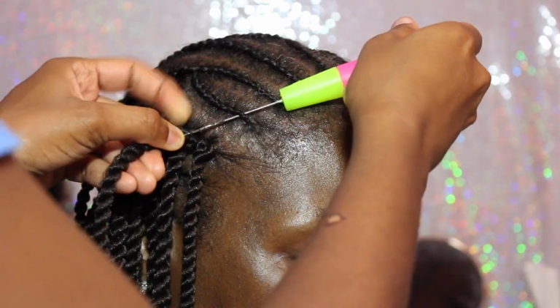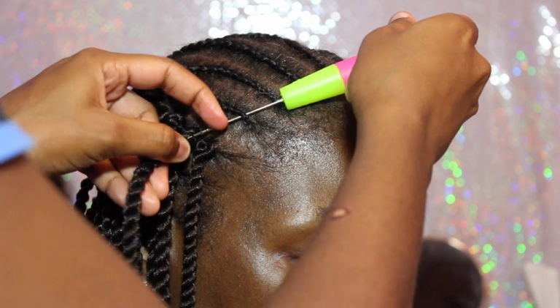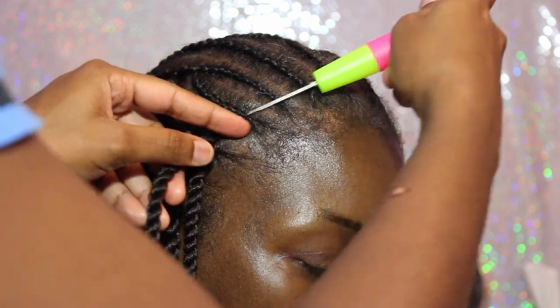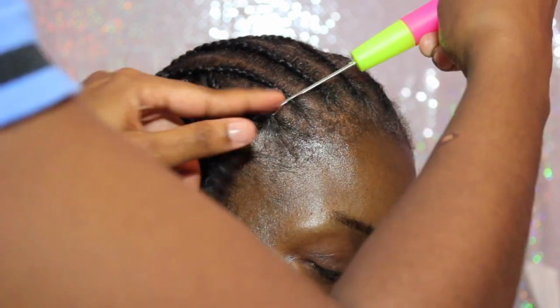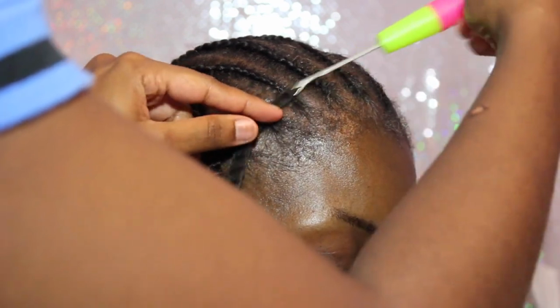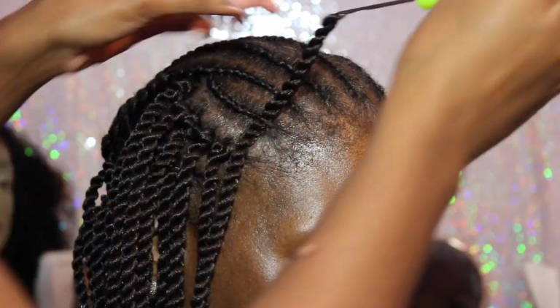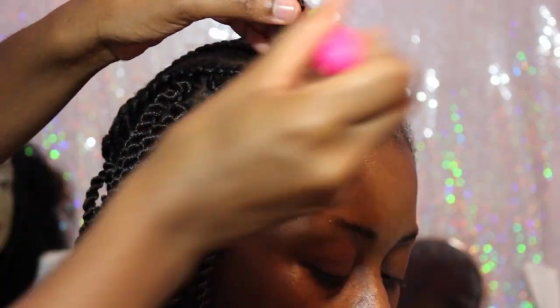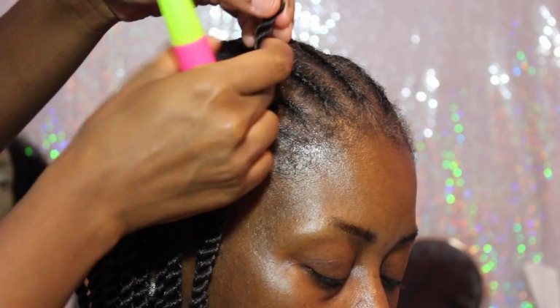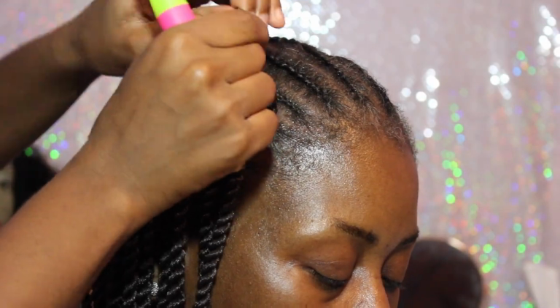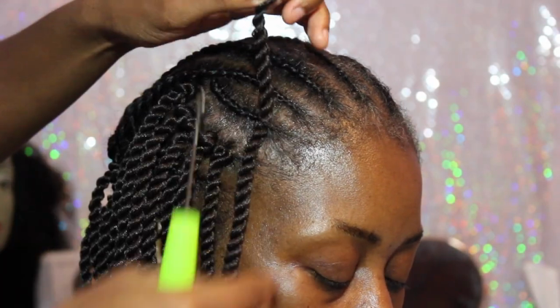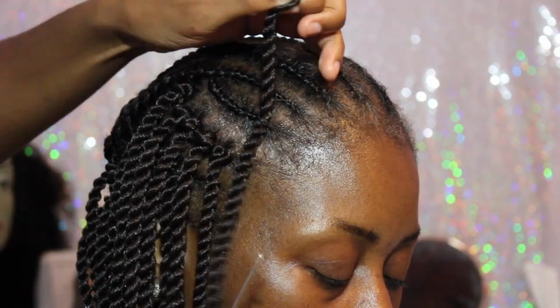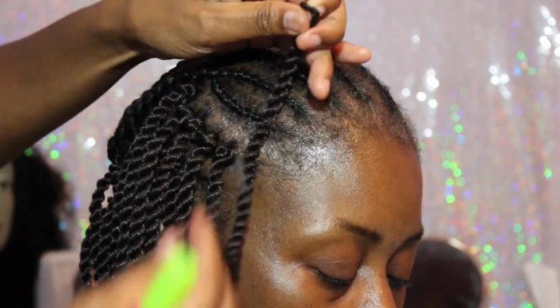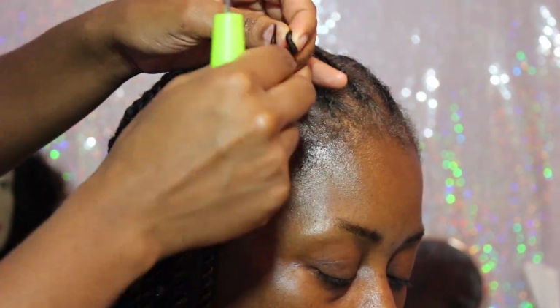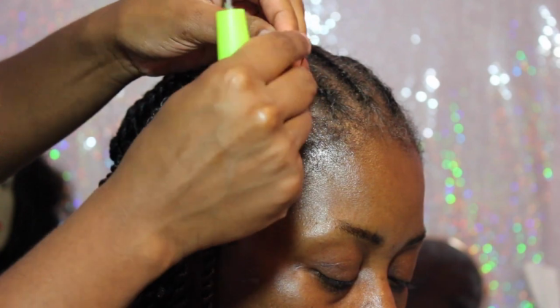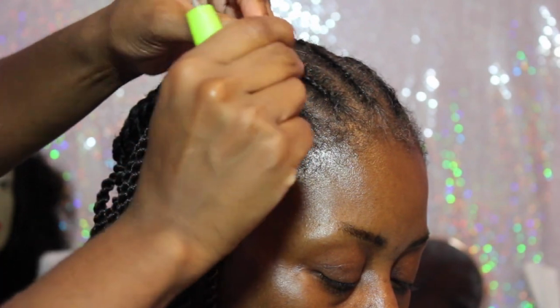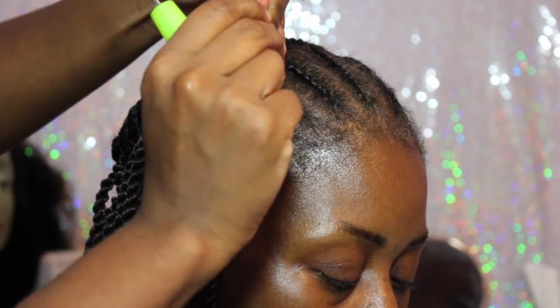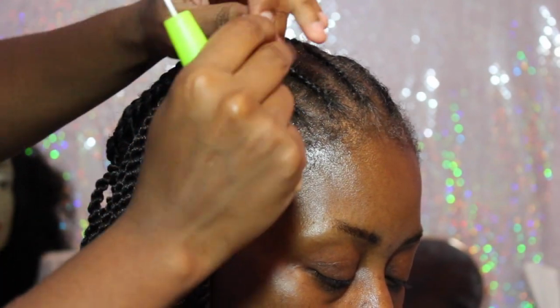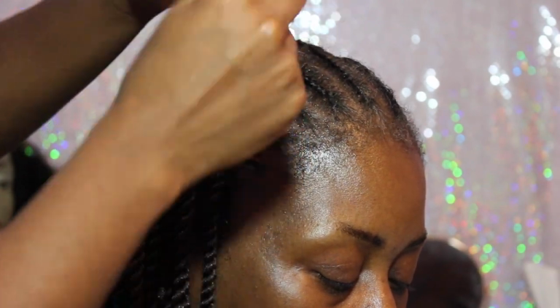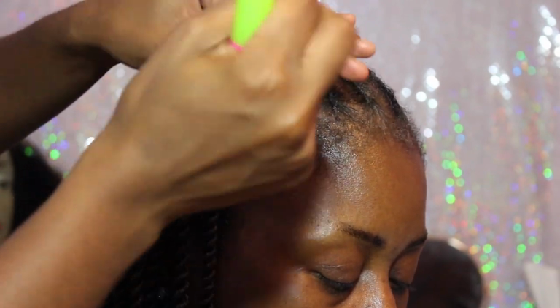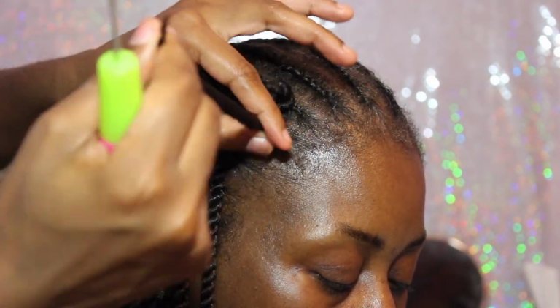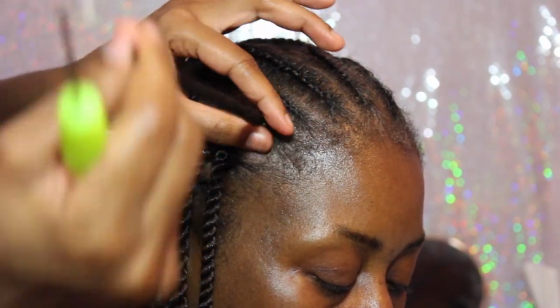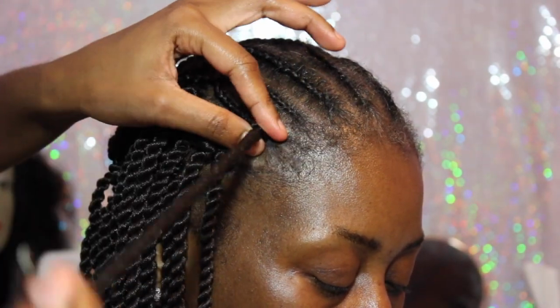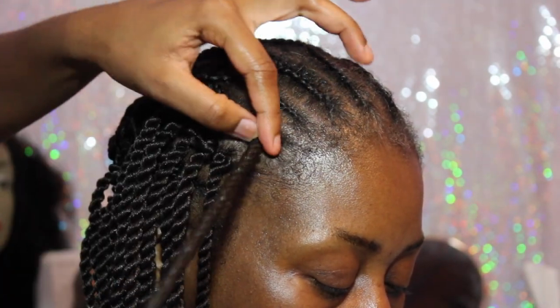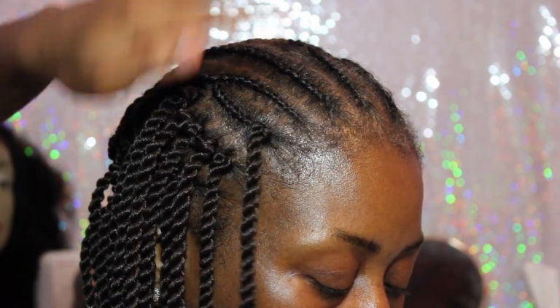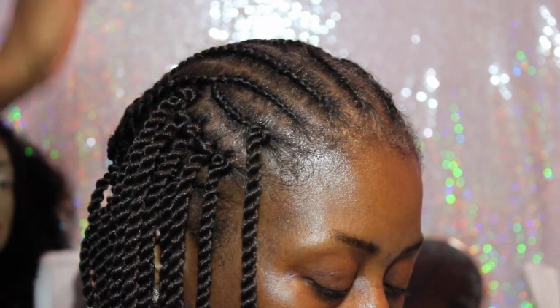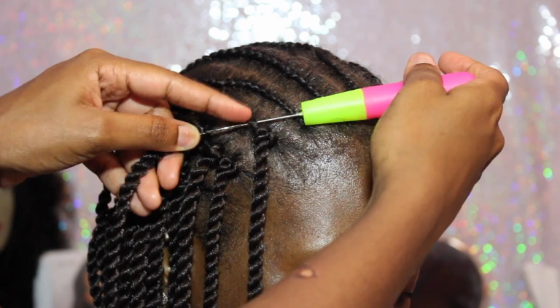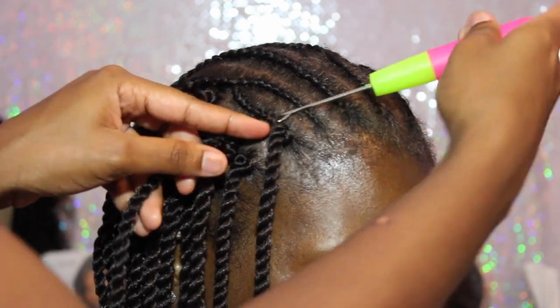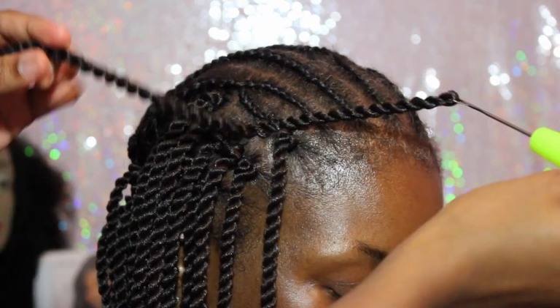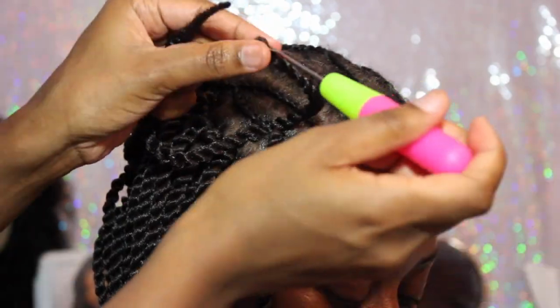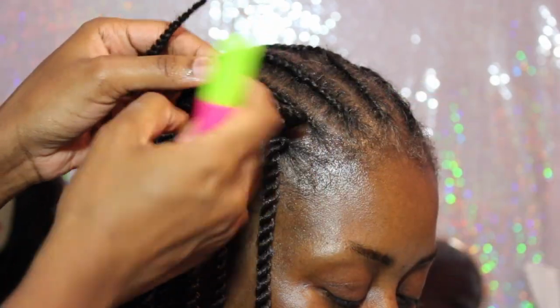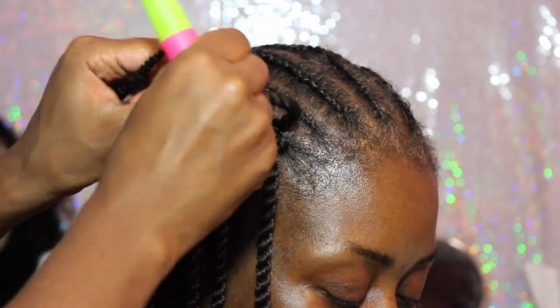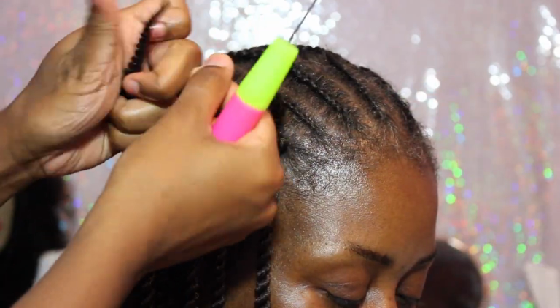As you can see, it gives you this illusion that it's one twist around the perimeter, and that gives you the ability to pull it up in a ponytail. It looks very natural and it doesn't even look like crochet.